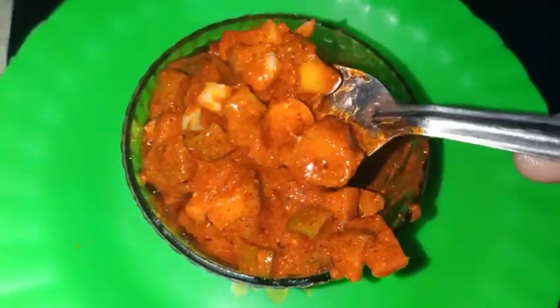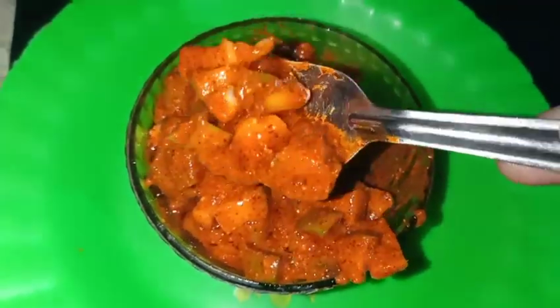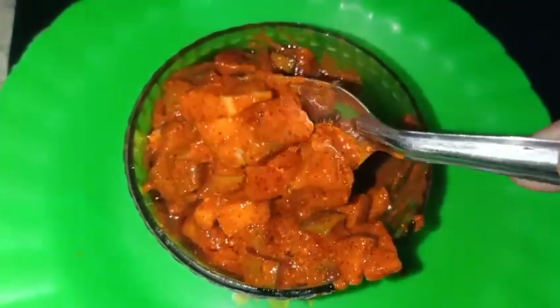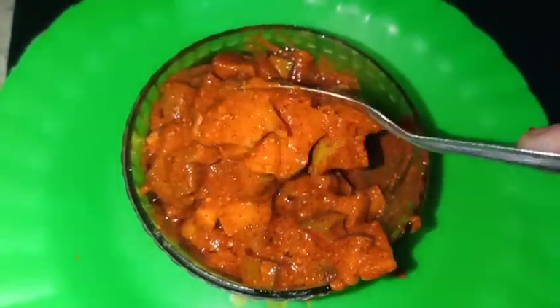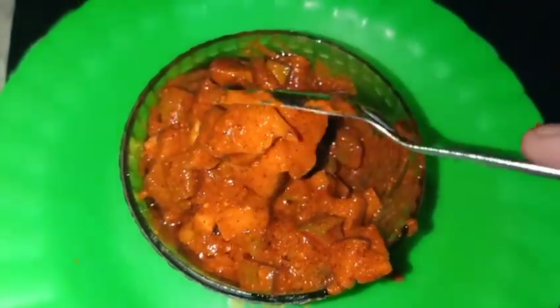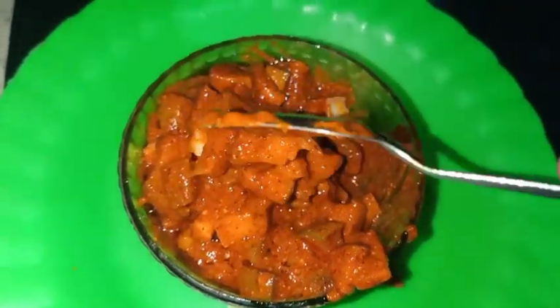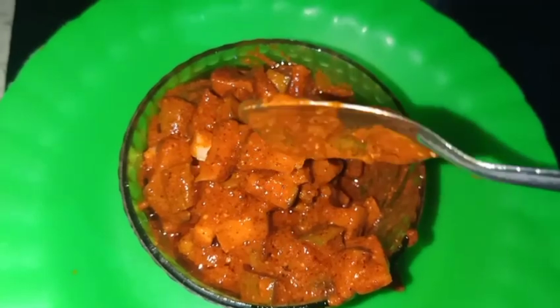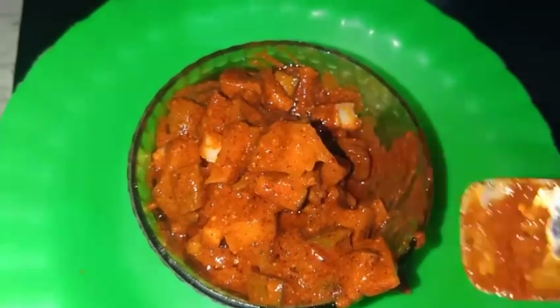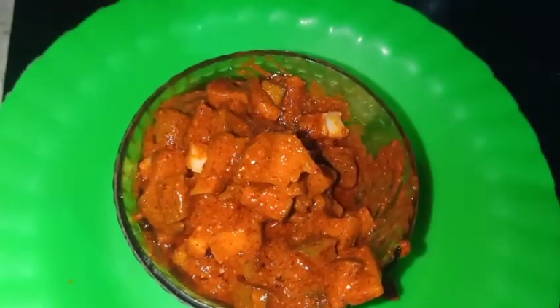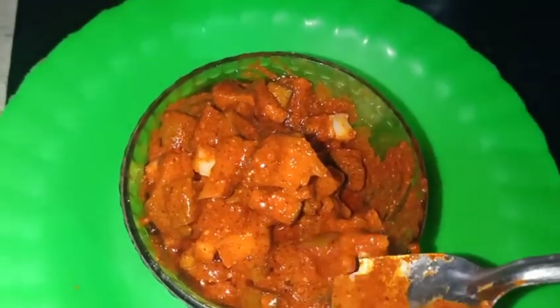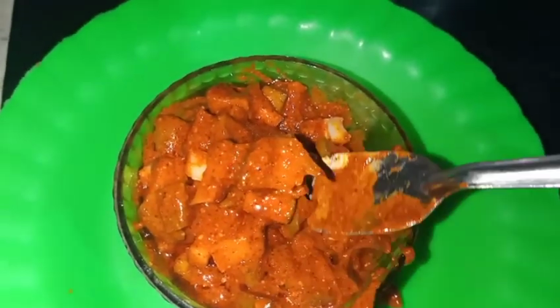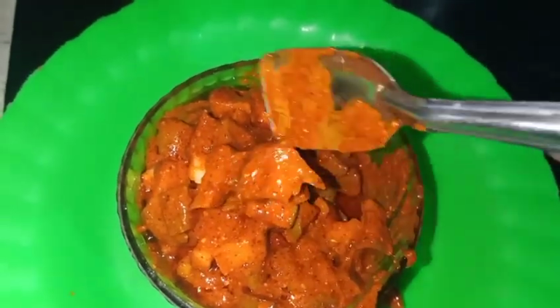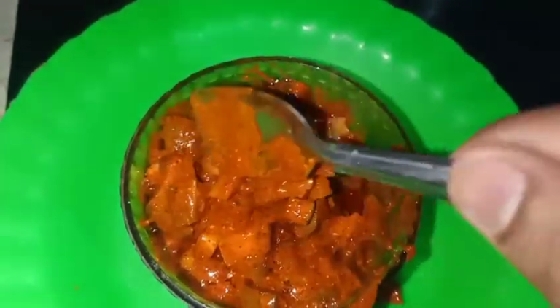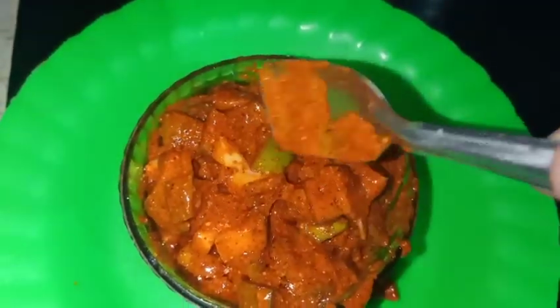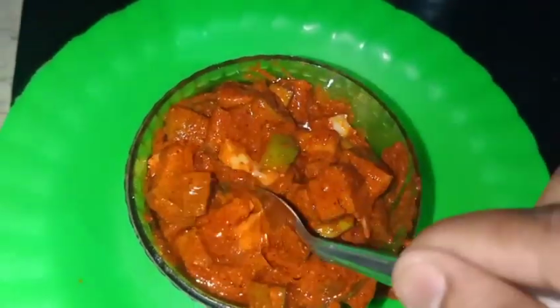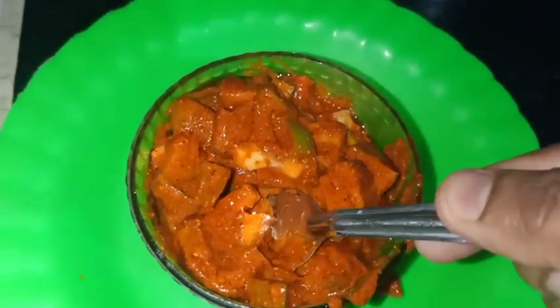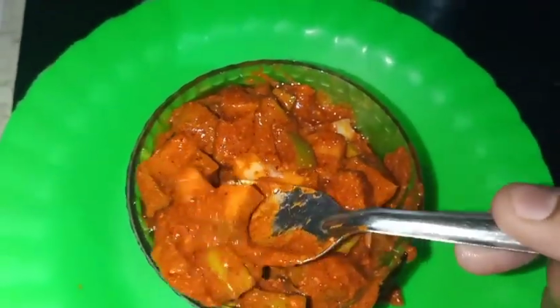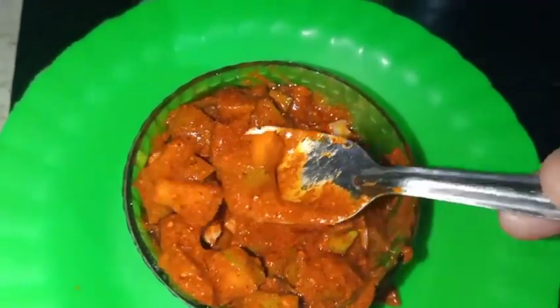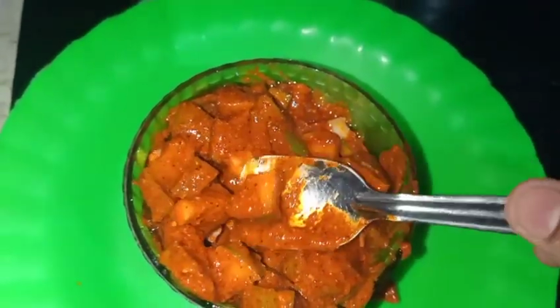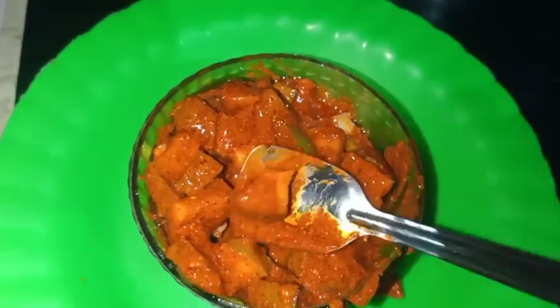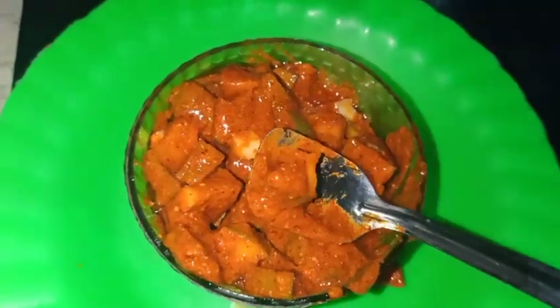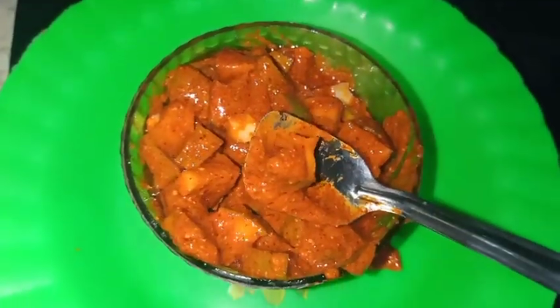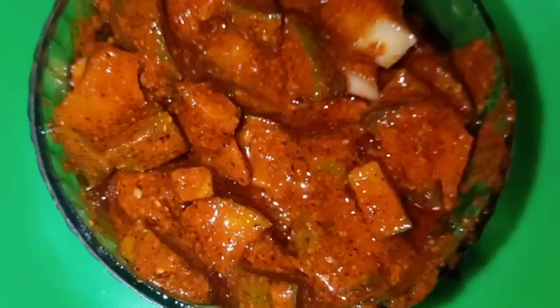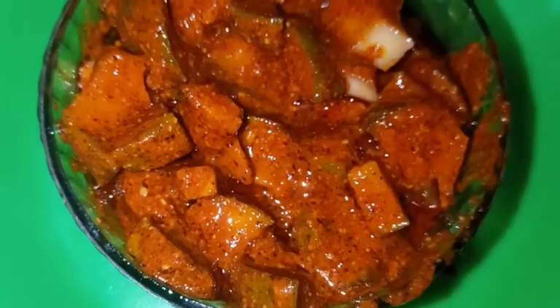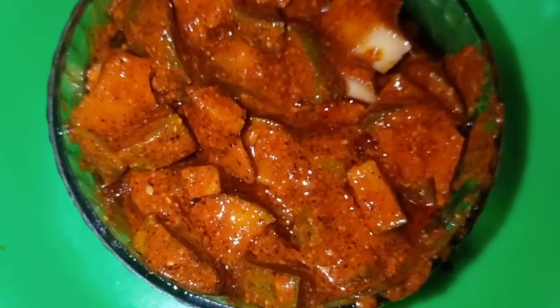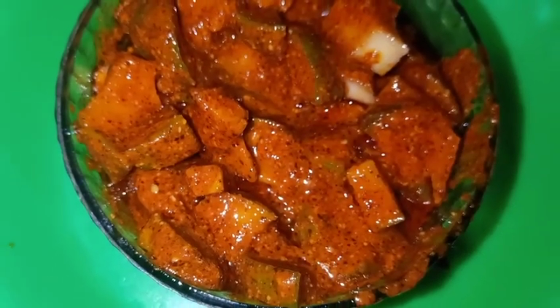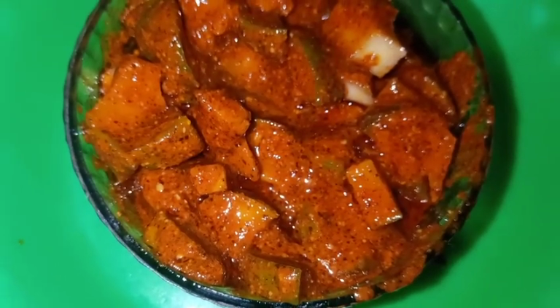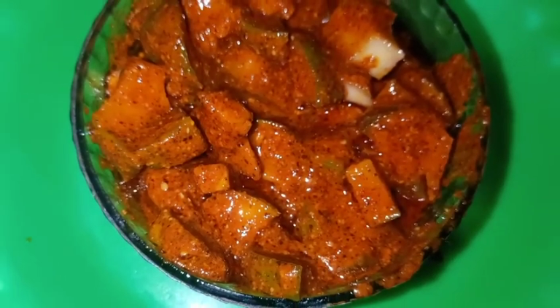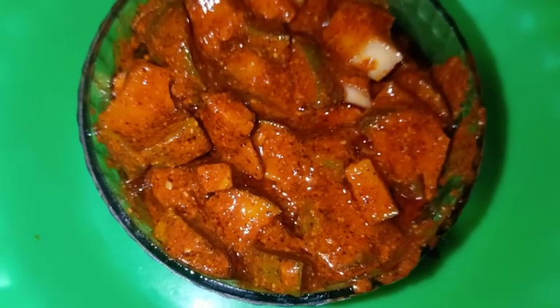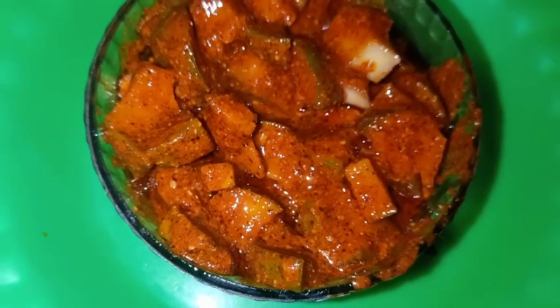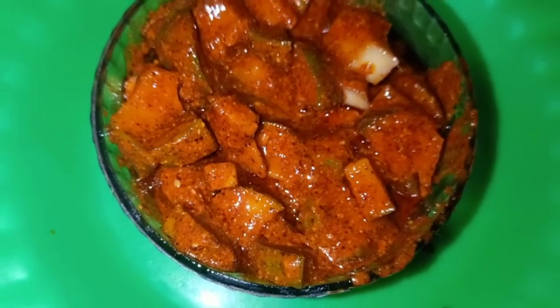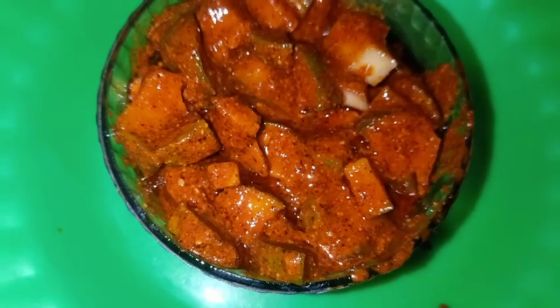It will be very tasty. If you like this, please like and subscribe to my channel. Bye friends.